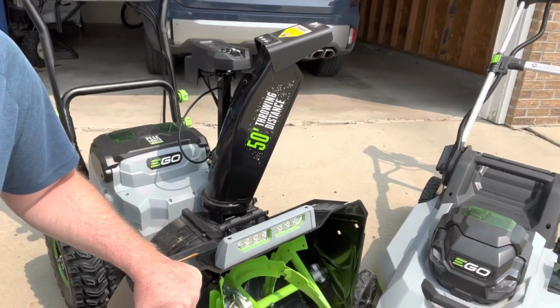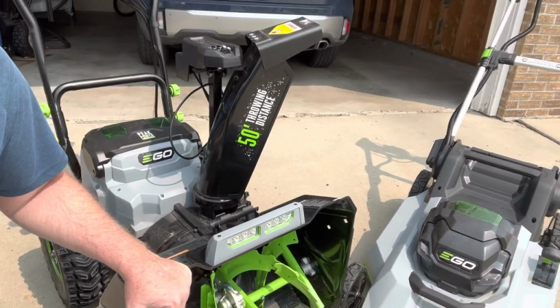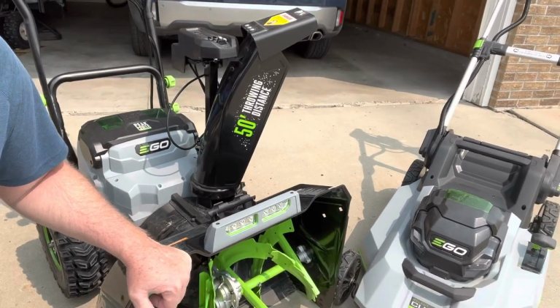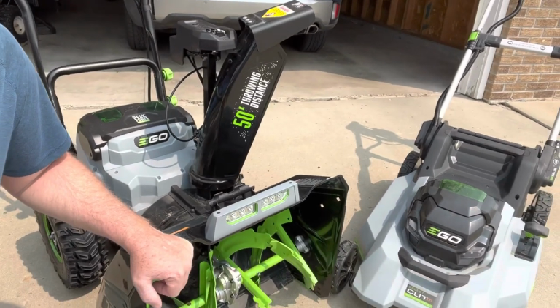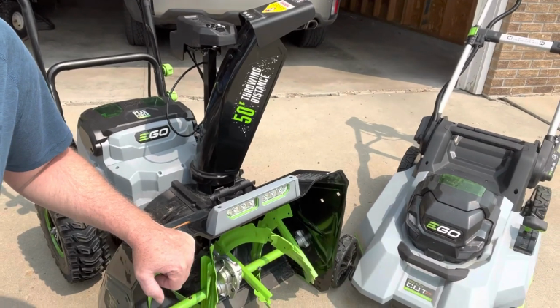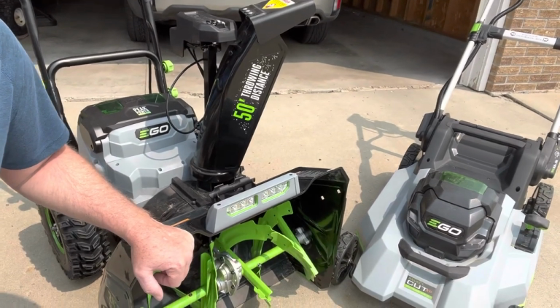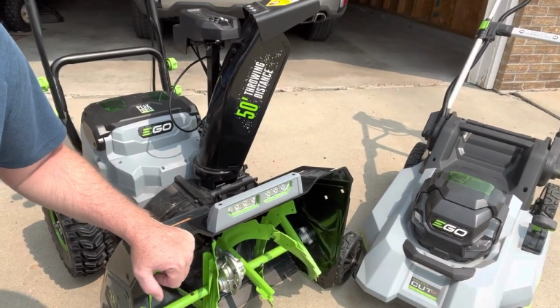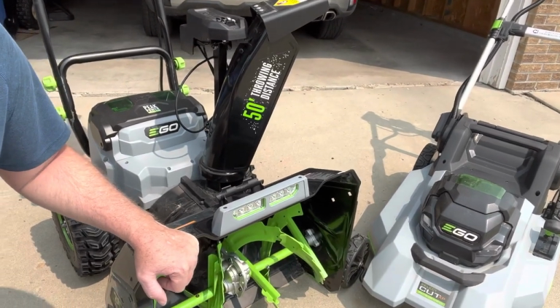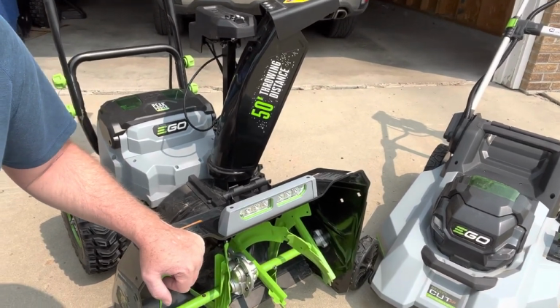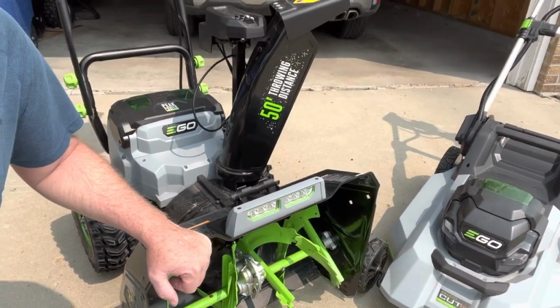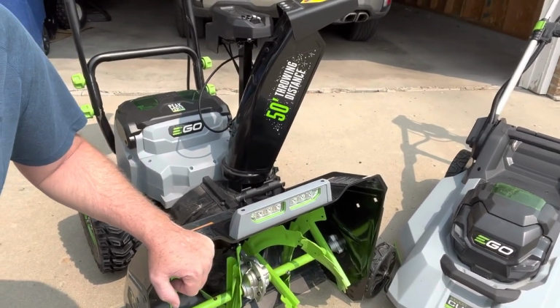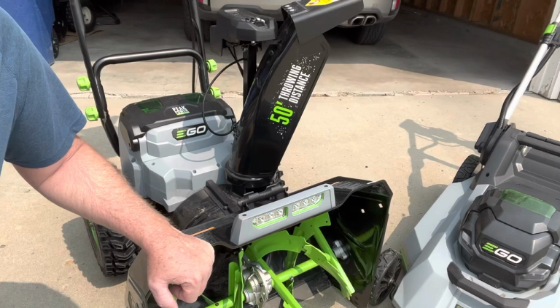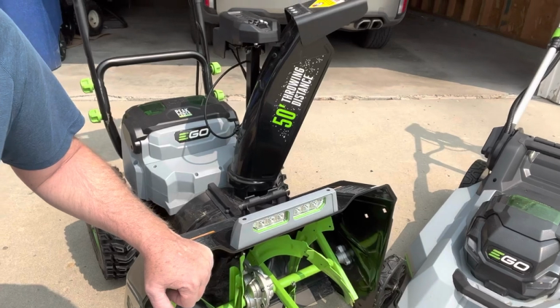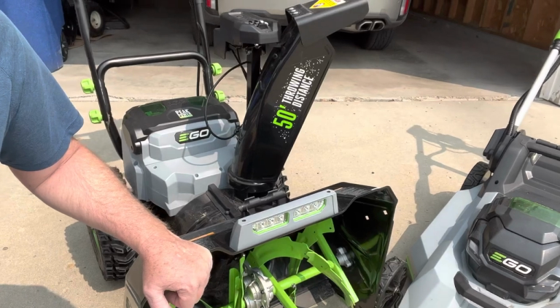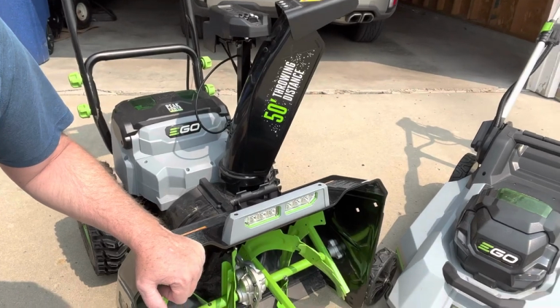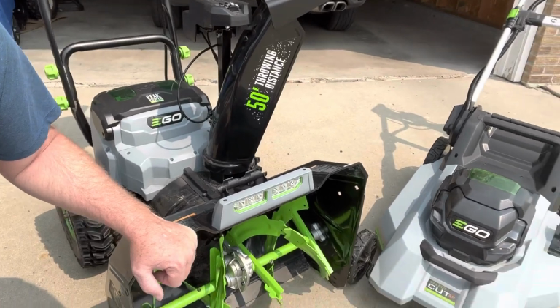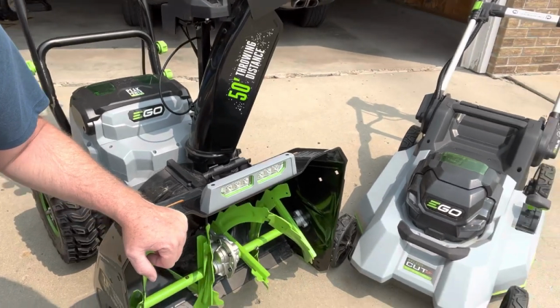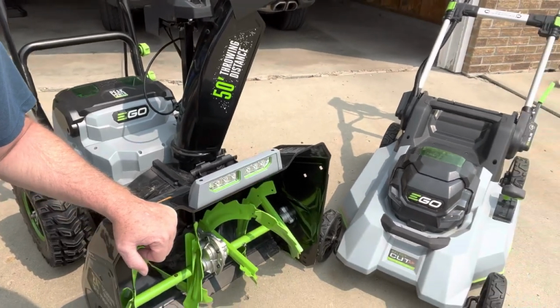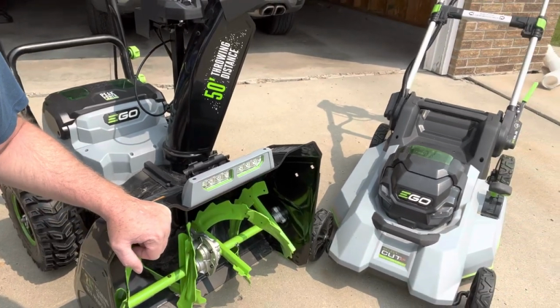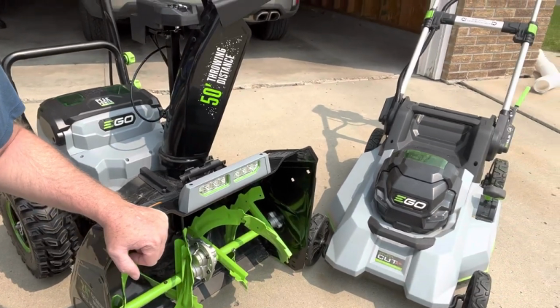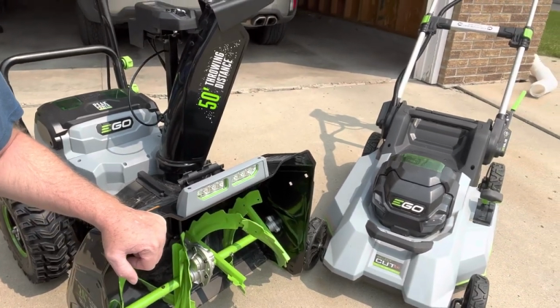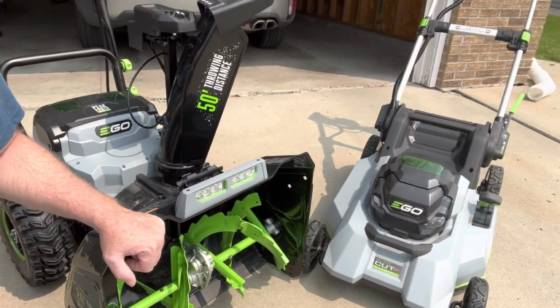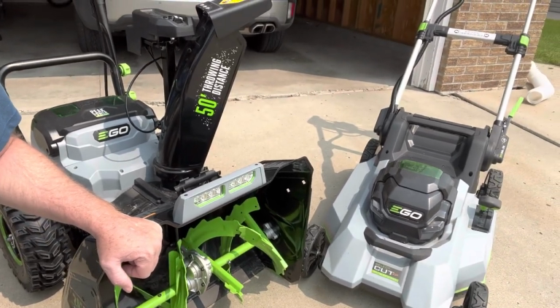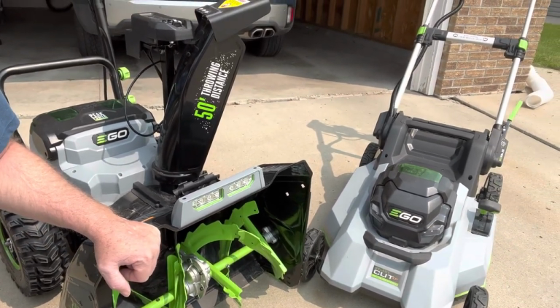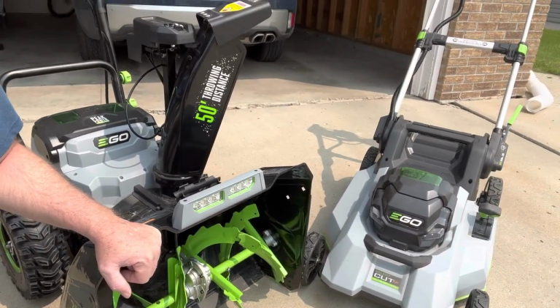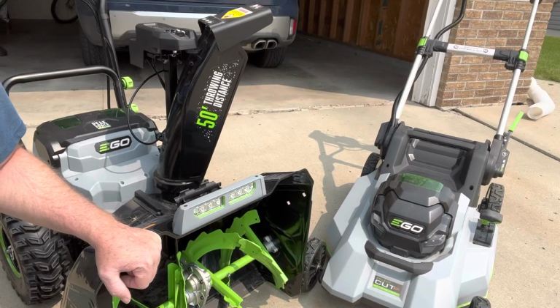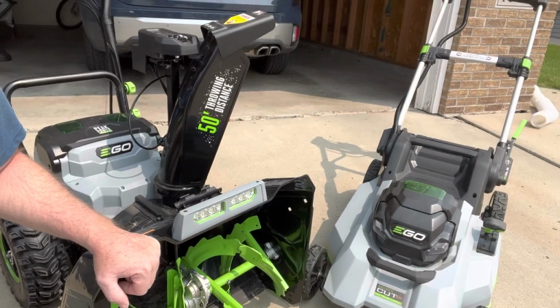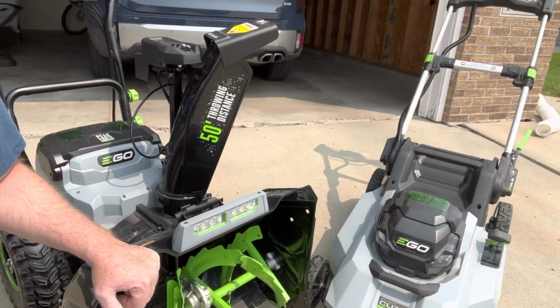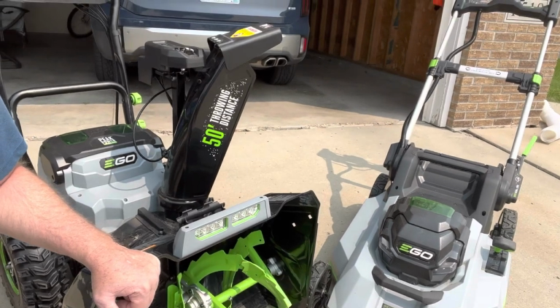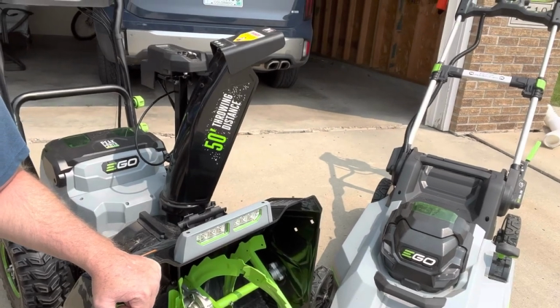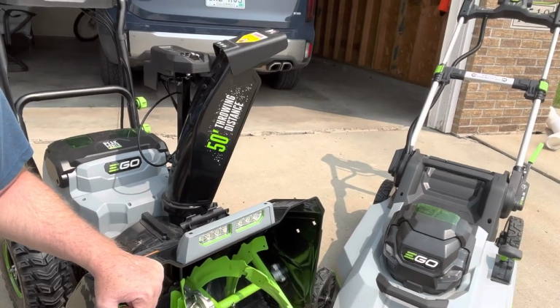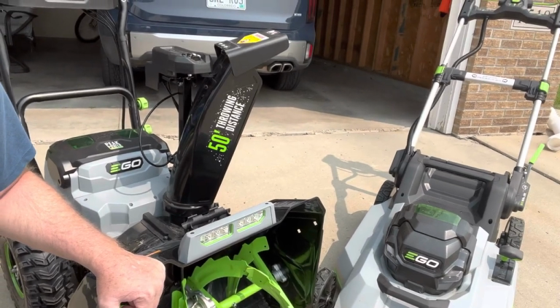Just wanted to get a shot of the two together. We picked up the Ego snowblower last November, and we're now complementing it with the lawnmower for the summer. So just wanted to get a quick video of the two here together.